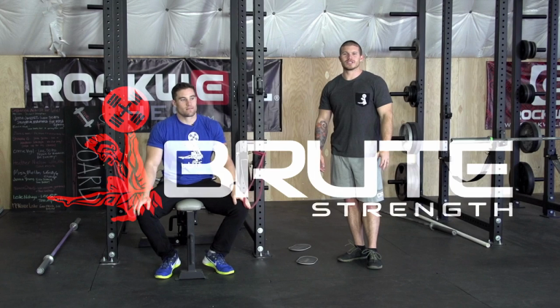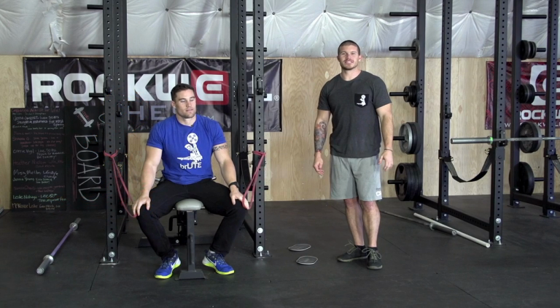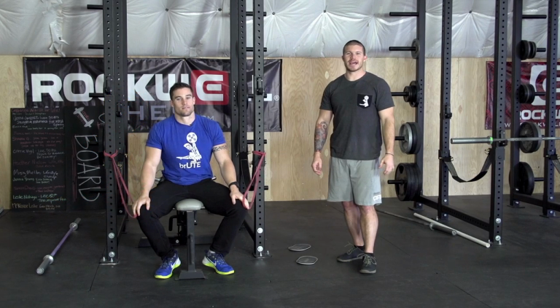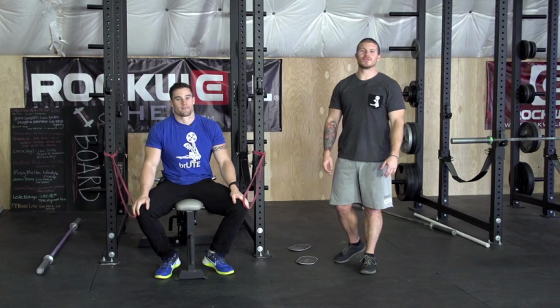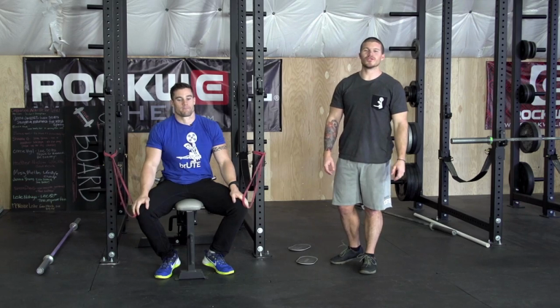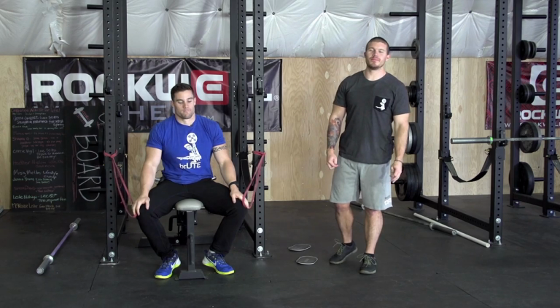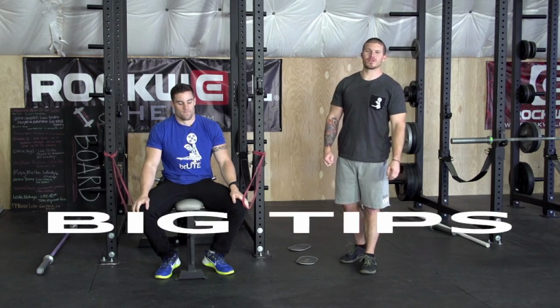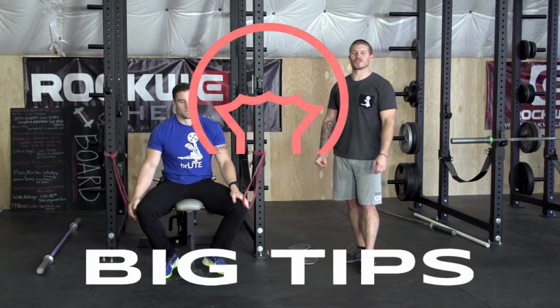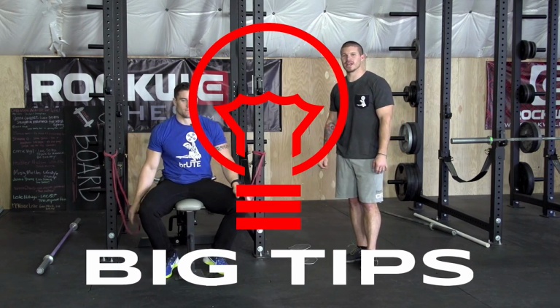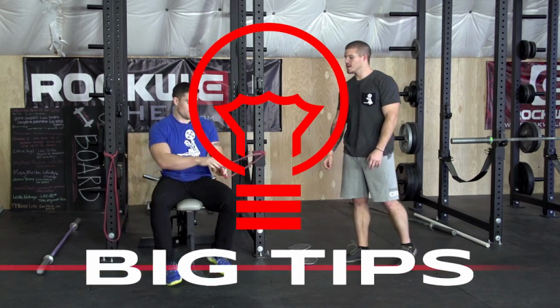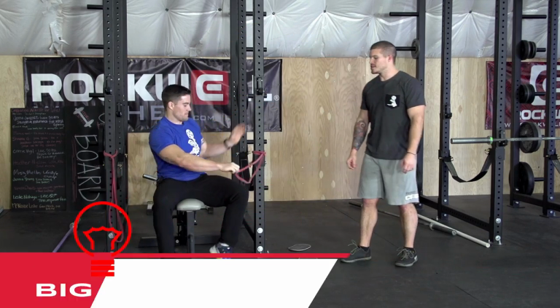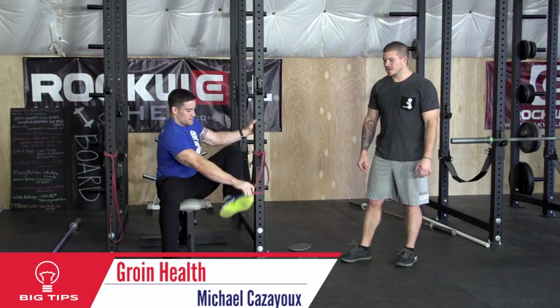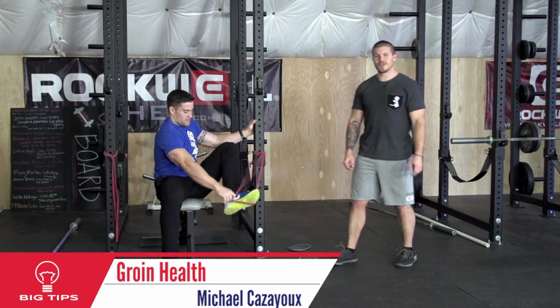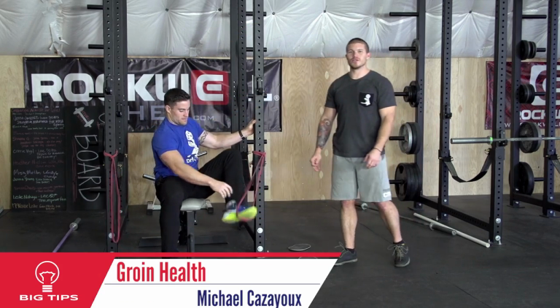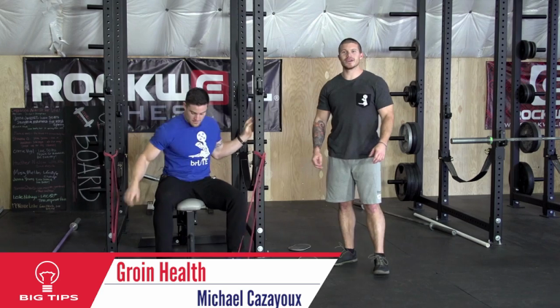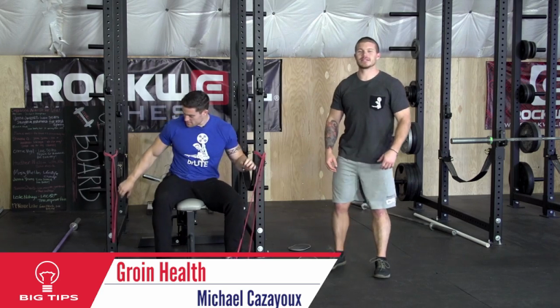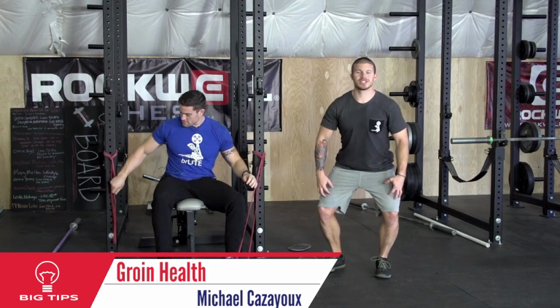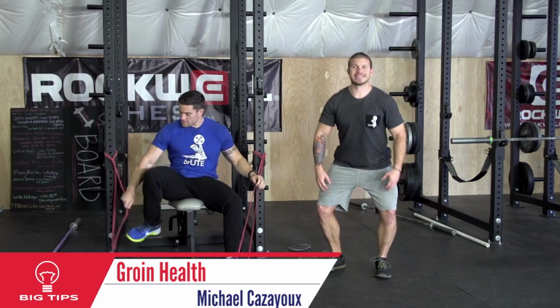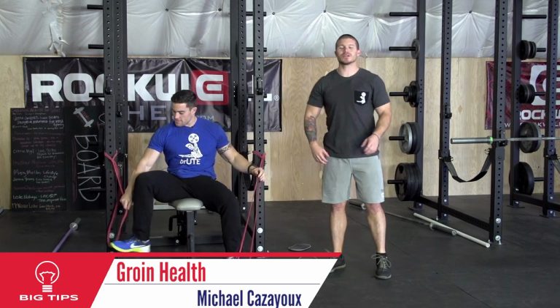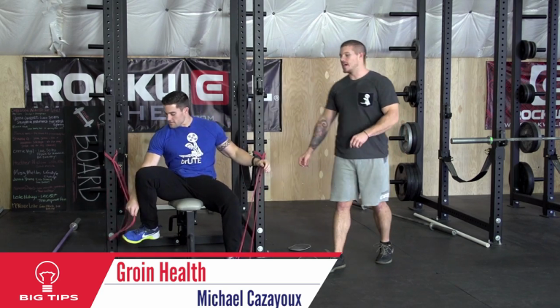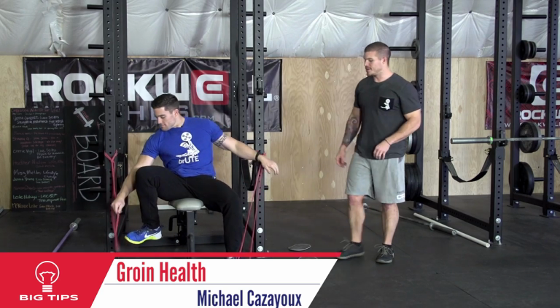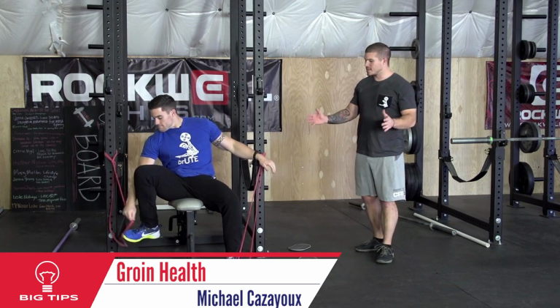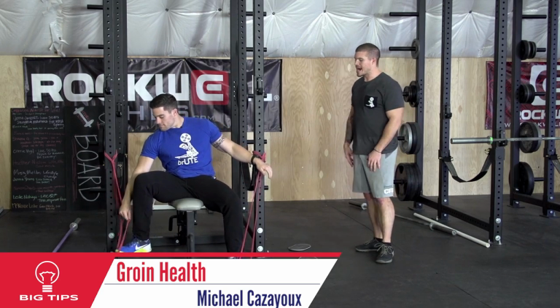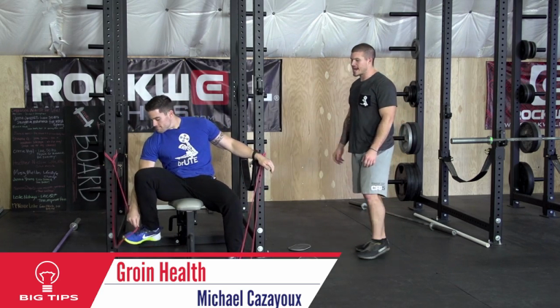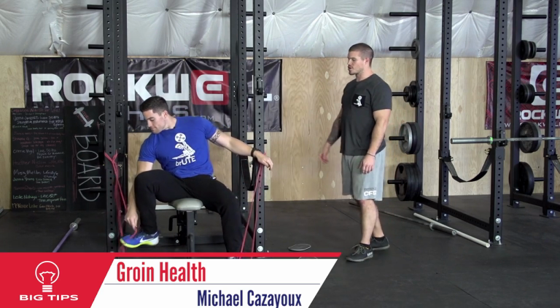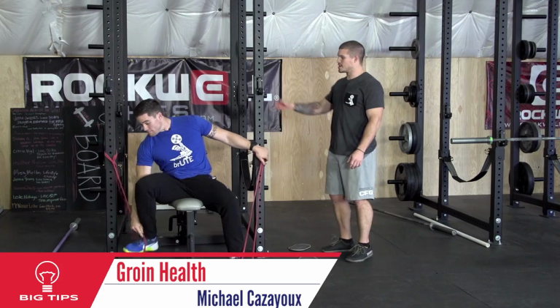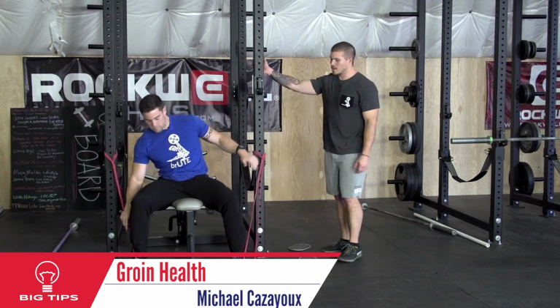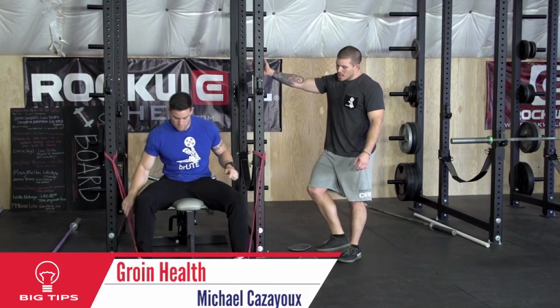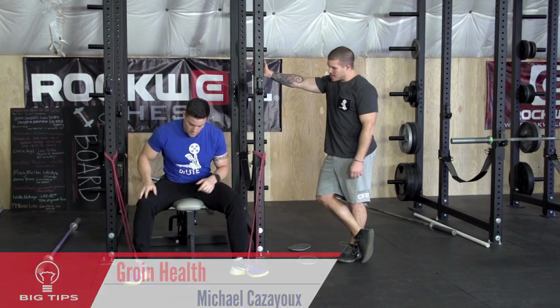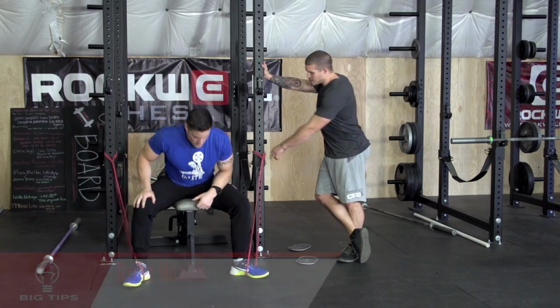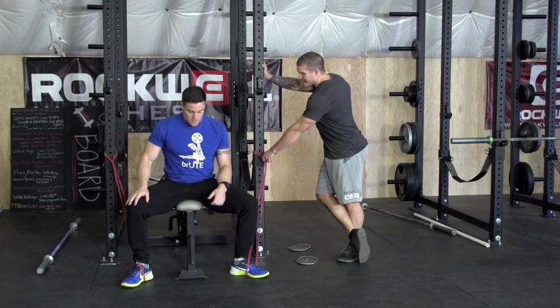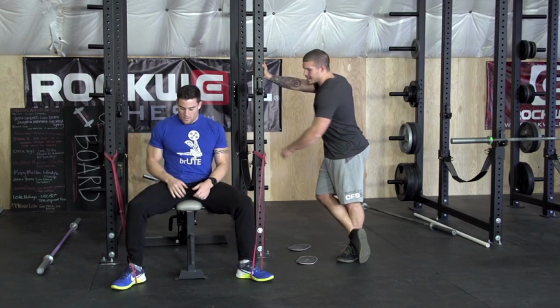What's up guys? This is Mike Caju with Brute. Your big tip of the week is for groin health. In CrossFit we do a lot of things that push the knees out — this is going to be the opposite of that for the groin. So Jake here has two different bands set up.